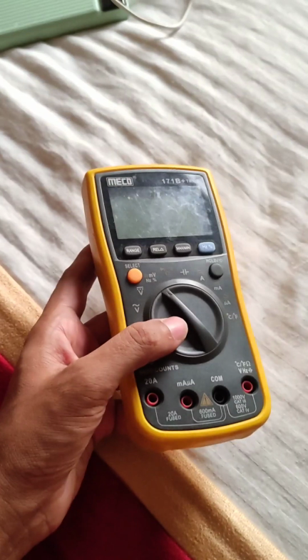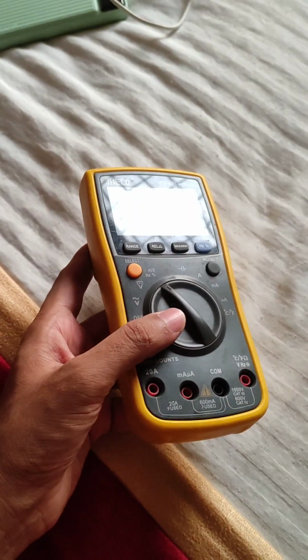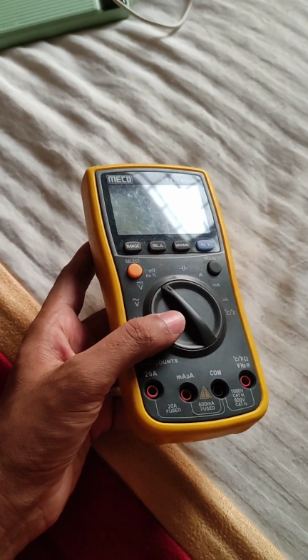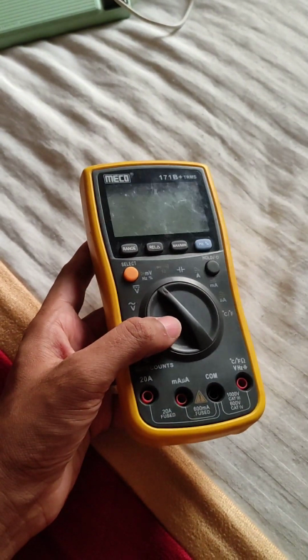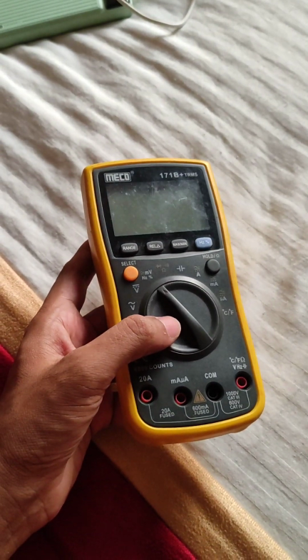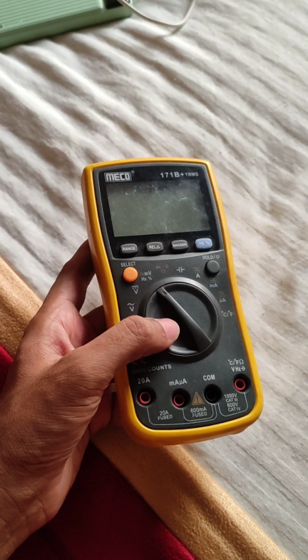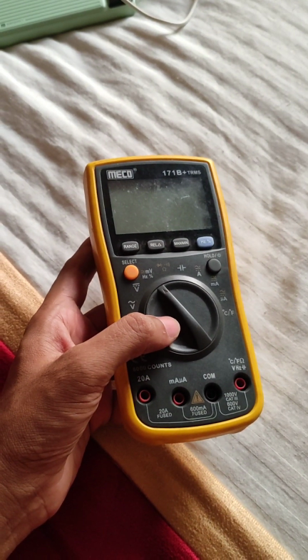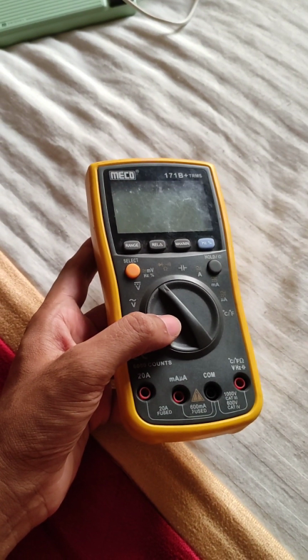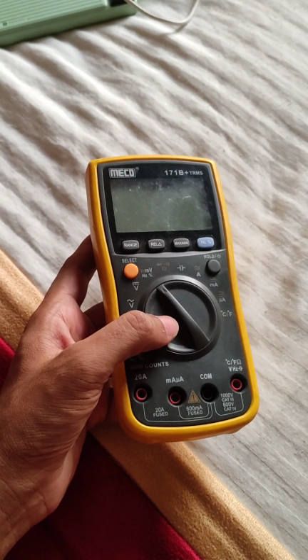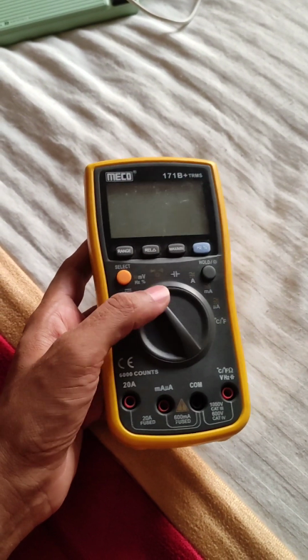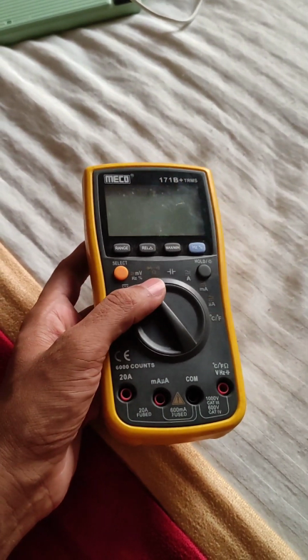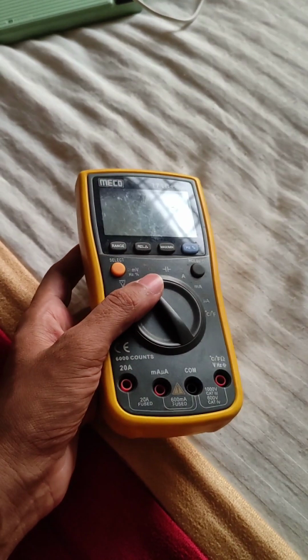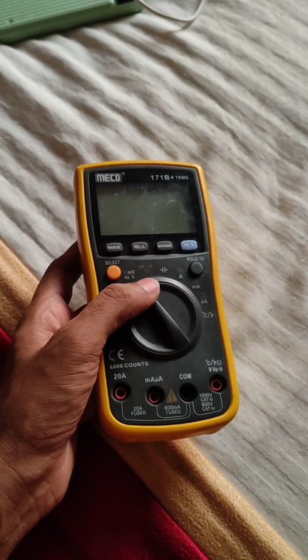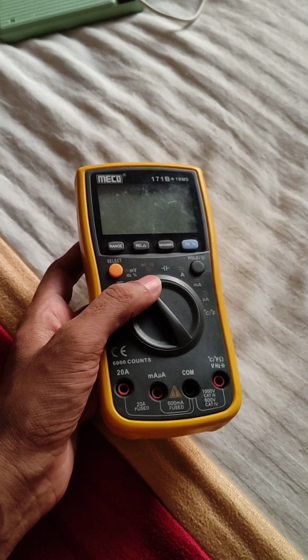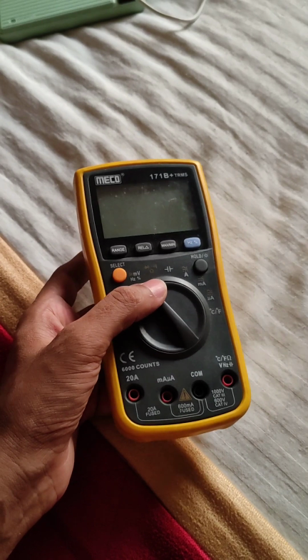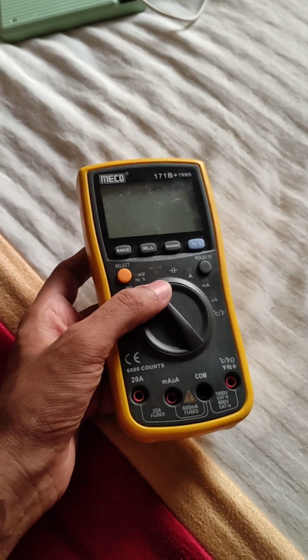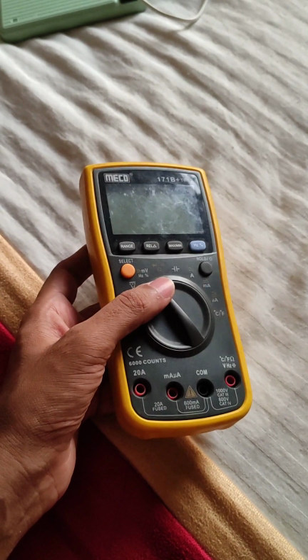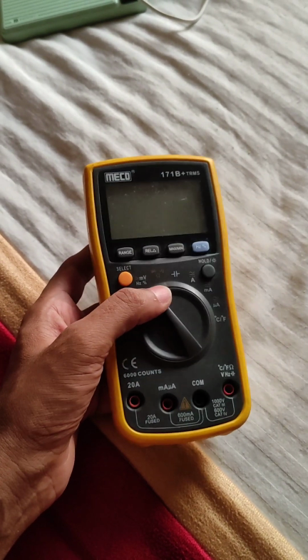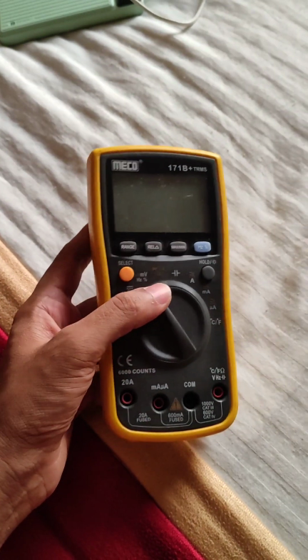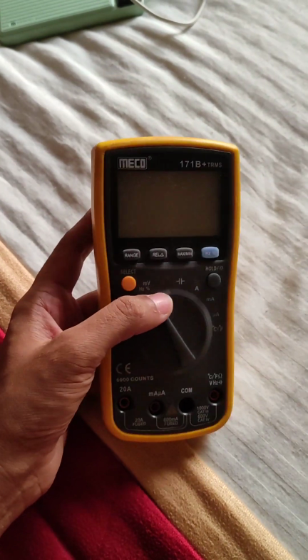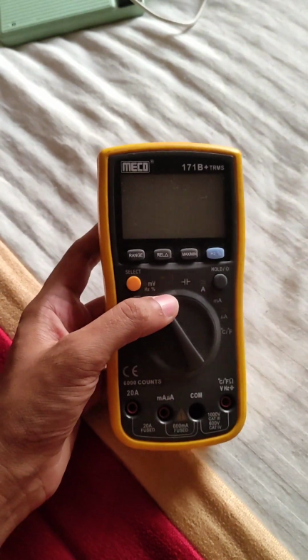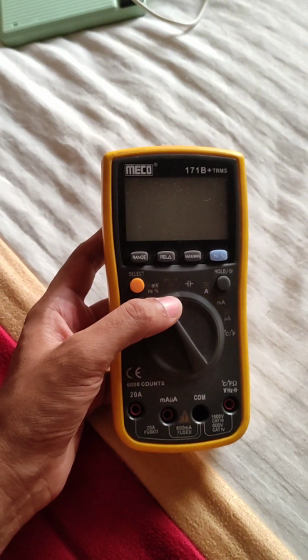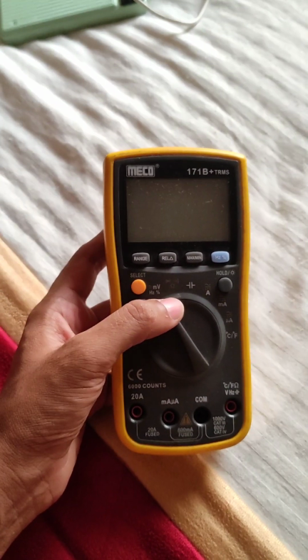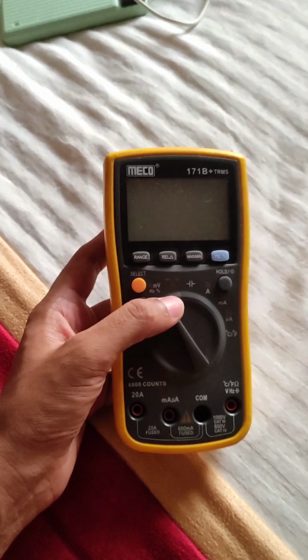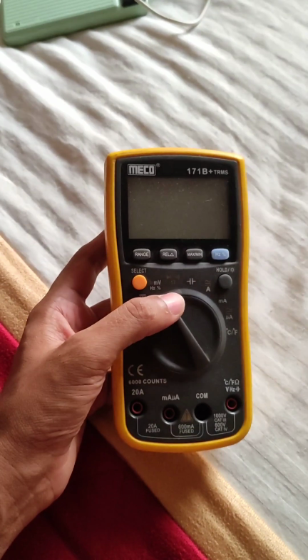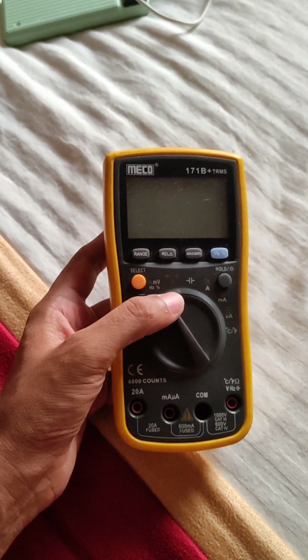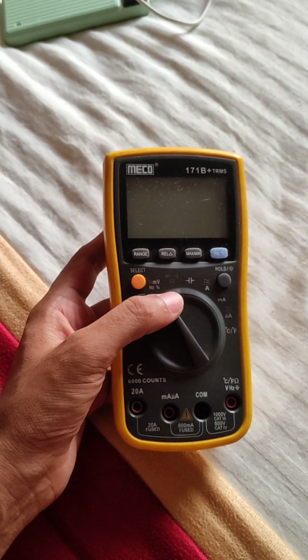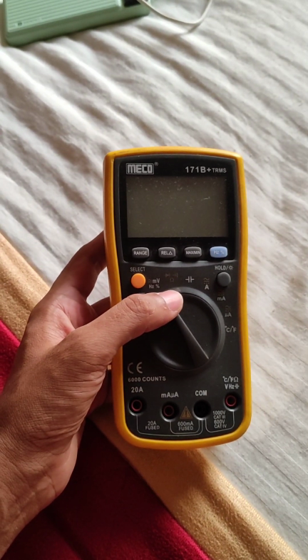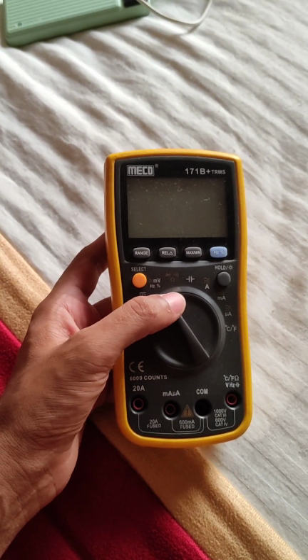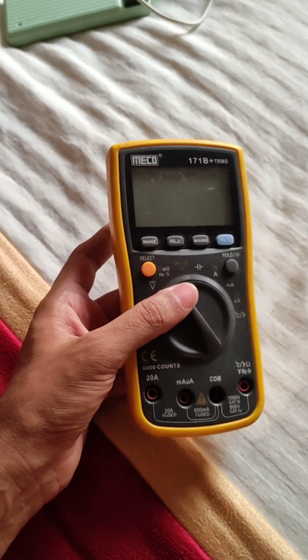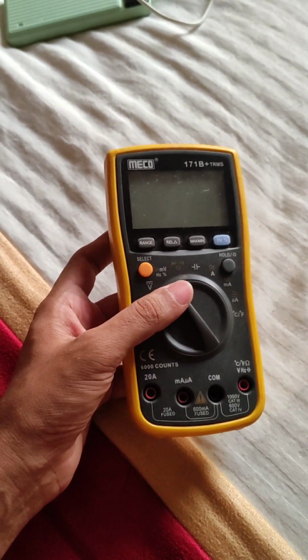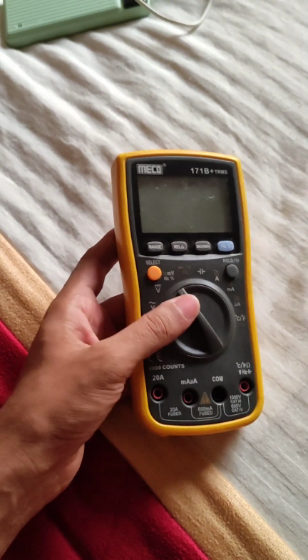Because this meter, if it is a working one, is worth around 3,500 to 4,000 rupees. And when I asked him, he said it's a working item — all it needs is a battery.